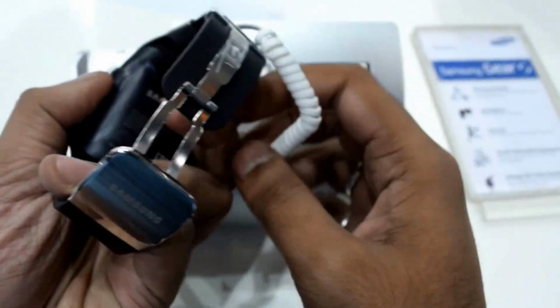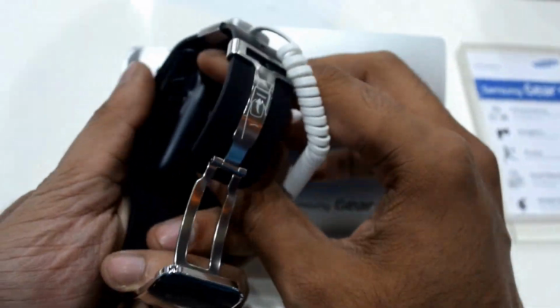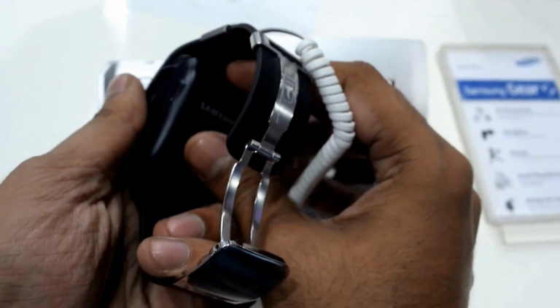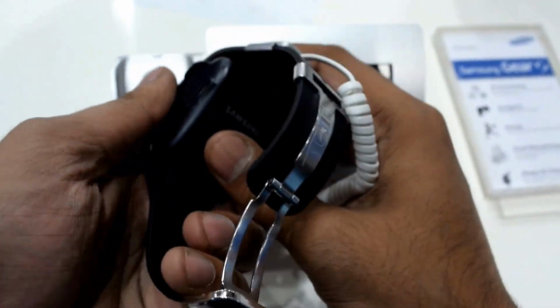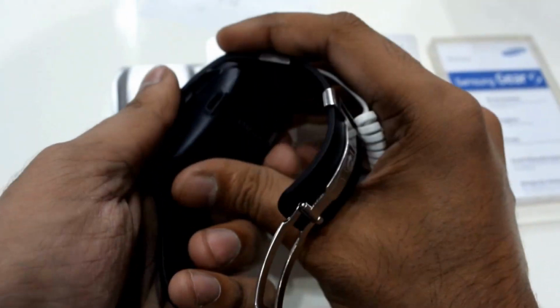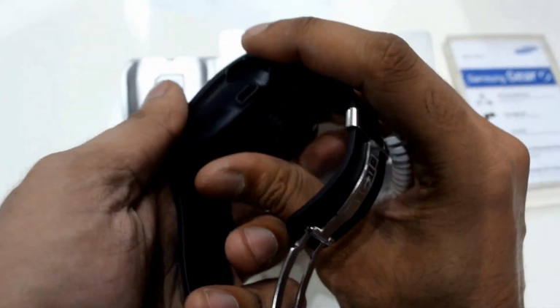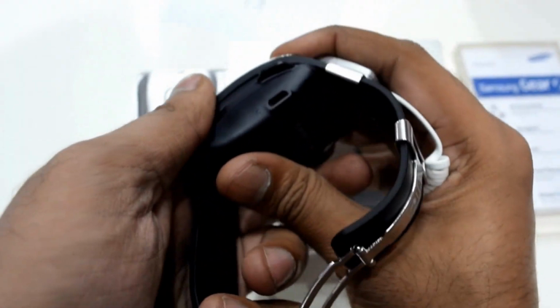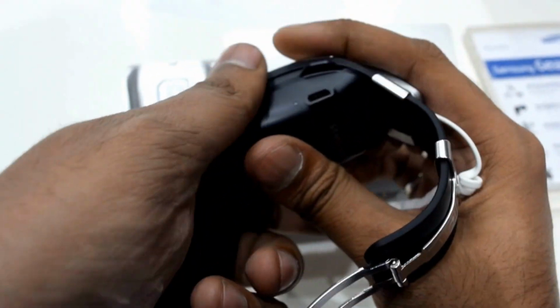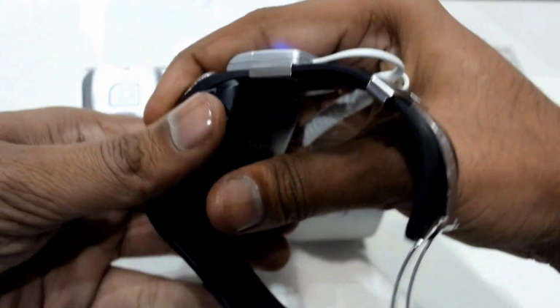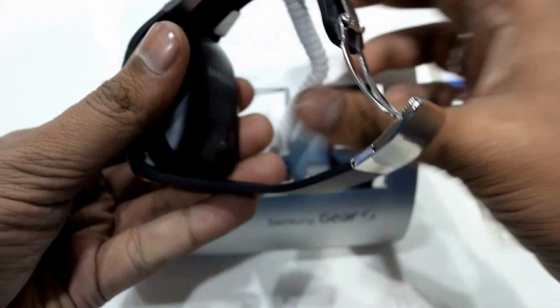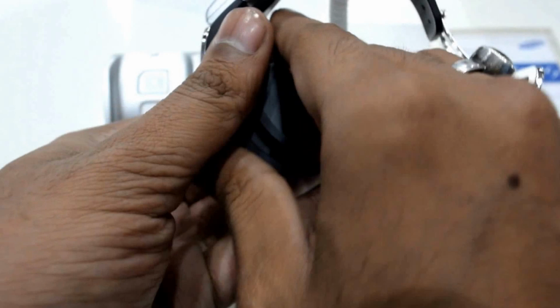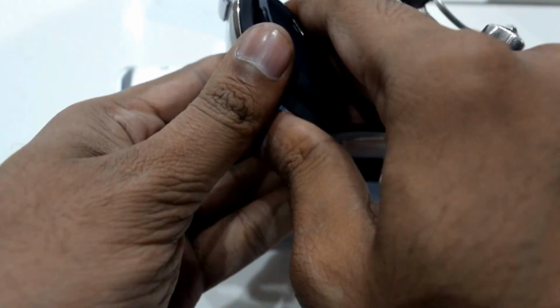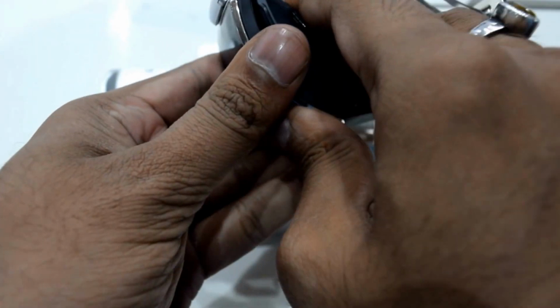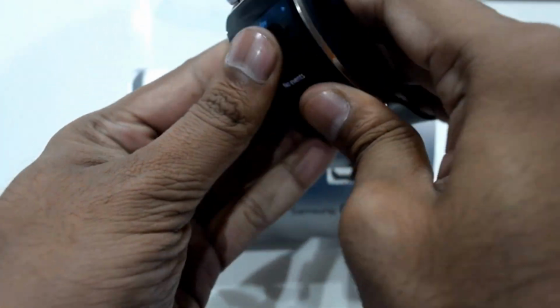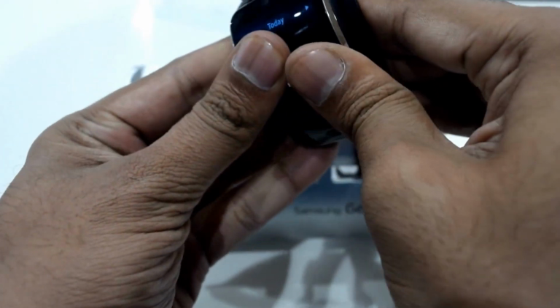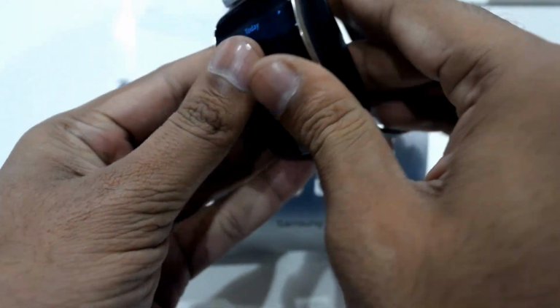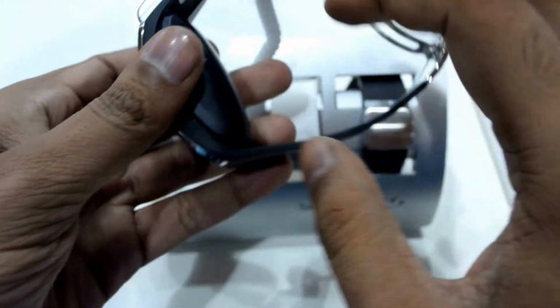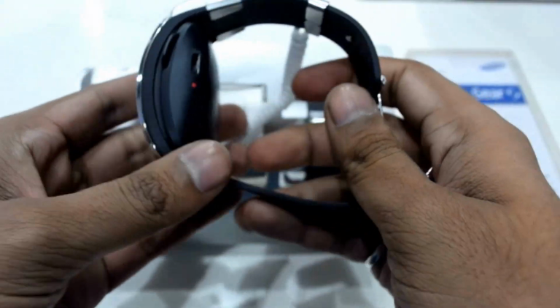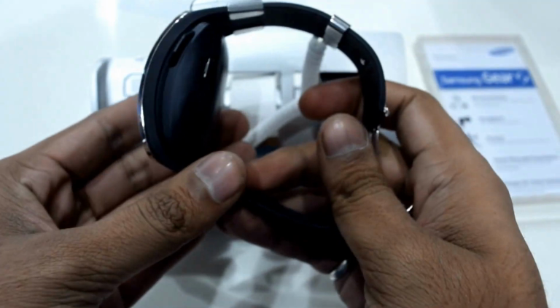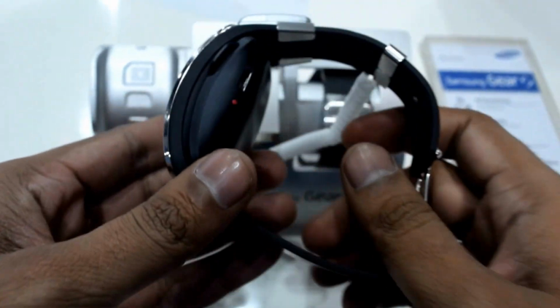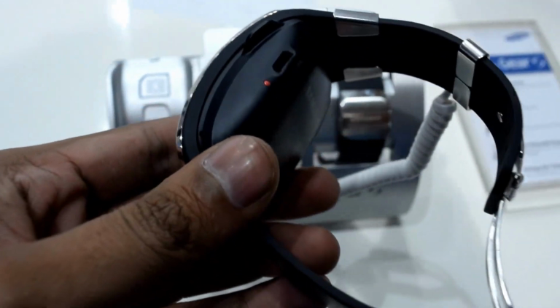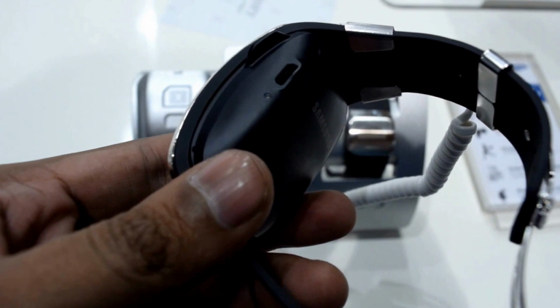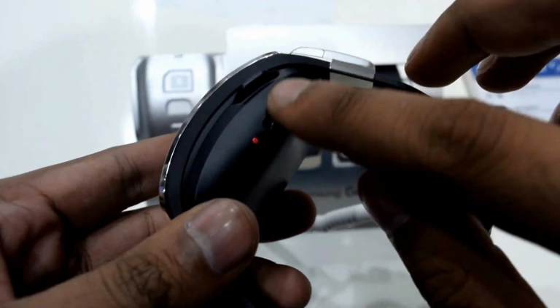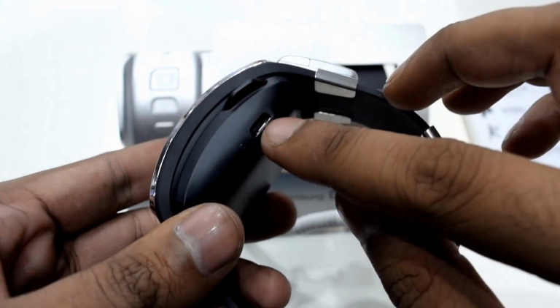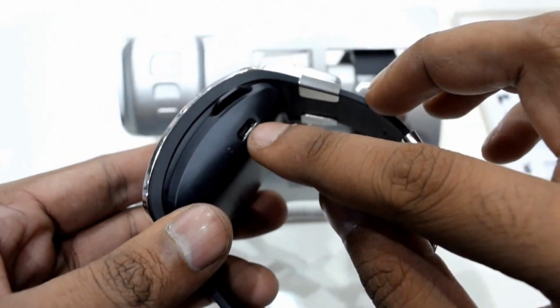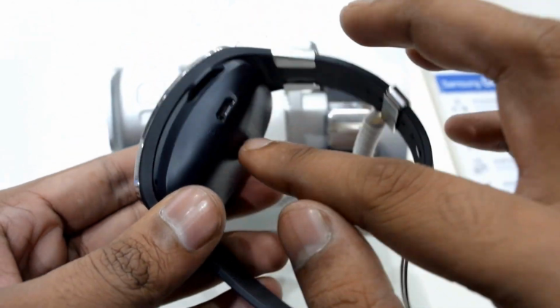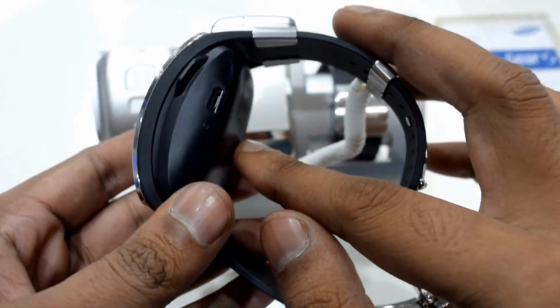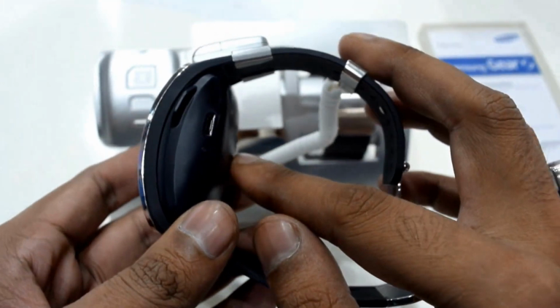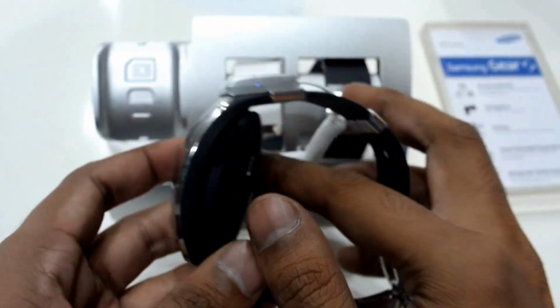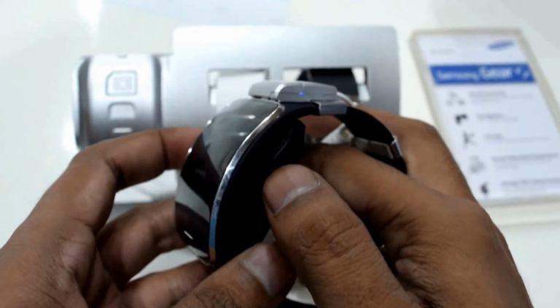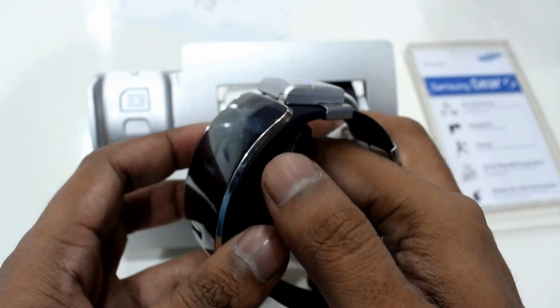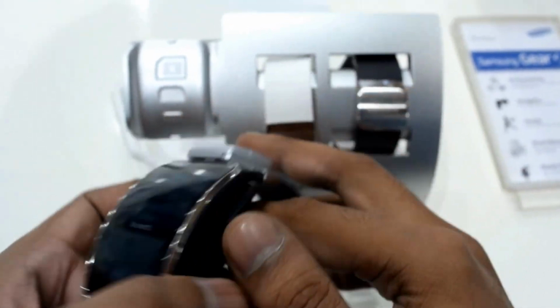Let me show you — it is actually a kind of docking cradle. This is how it fits. It is blinking. Here you can charge it, and it is of 350 mAh. It is another accessory.